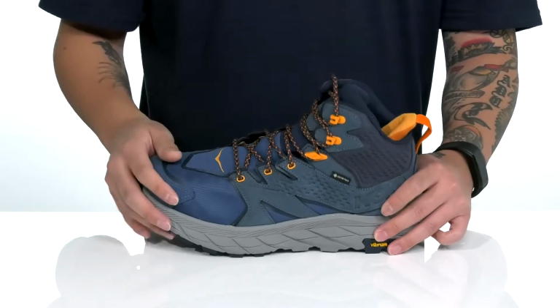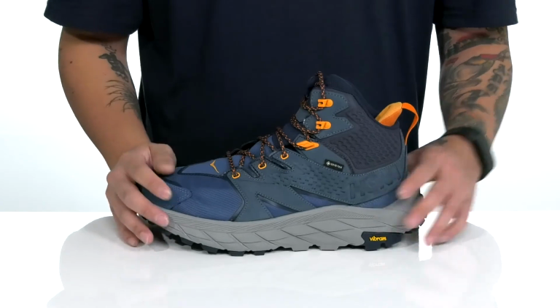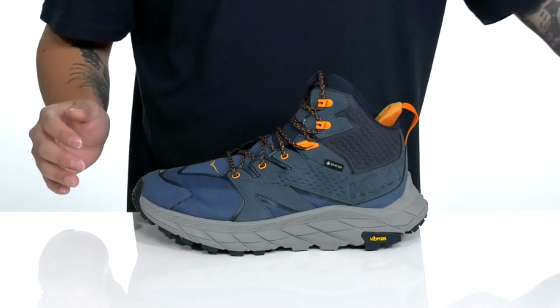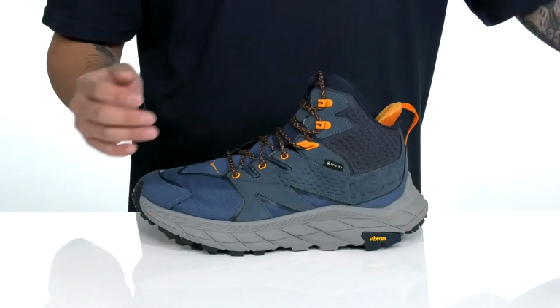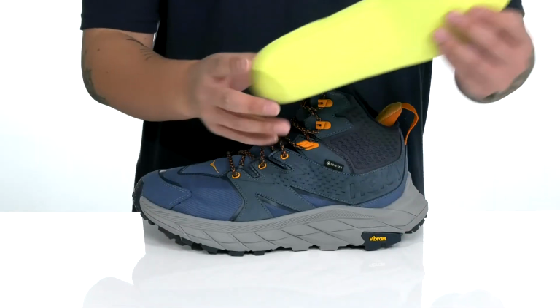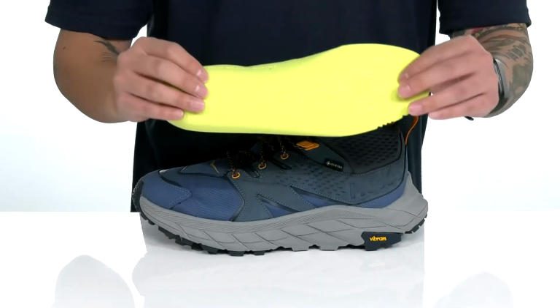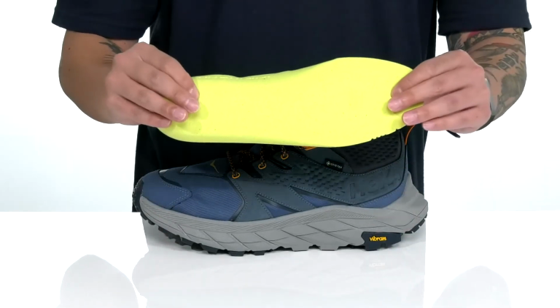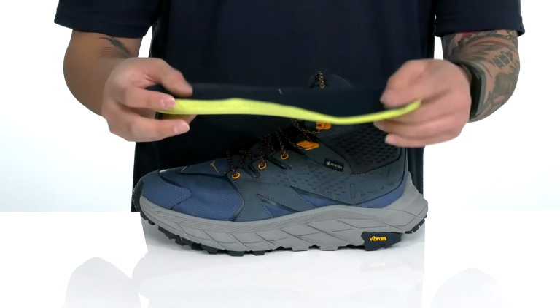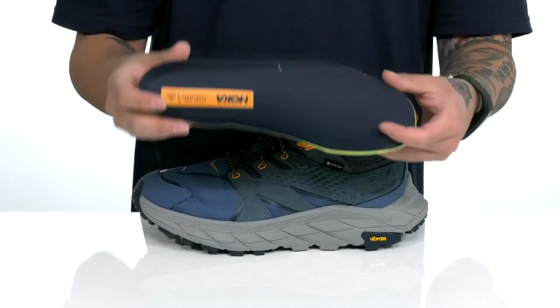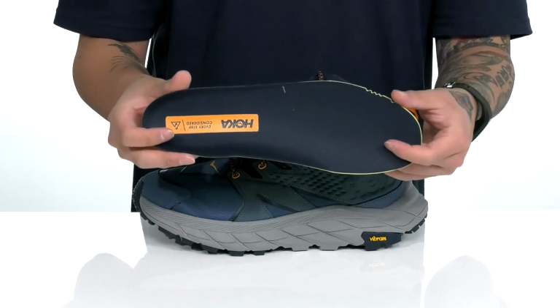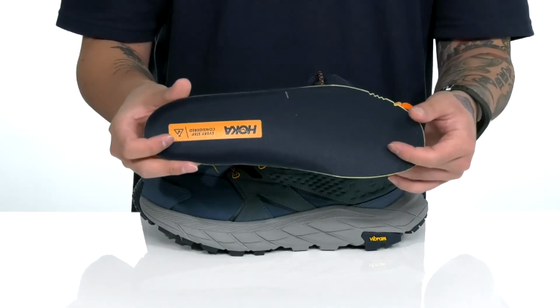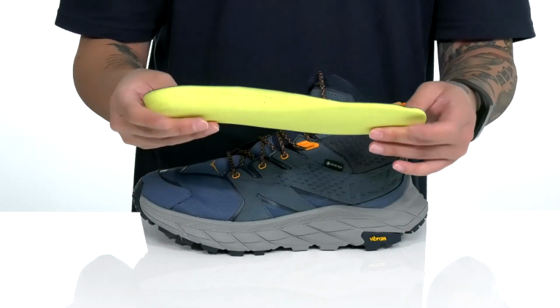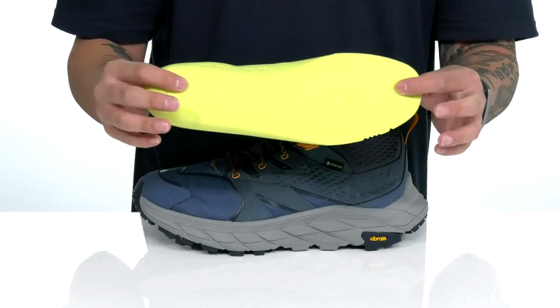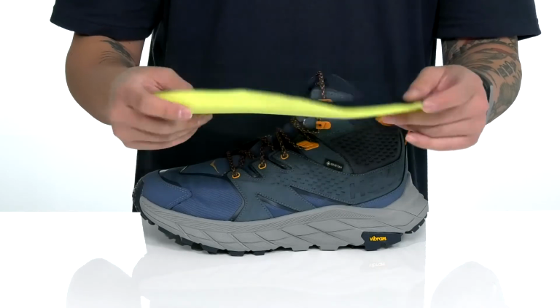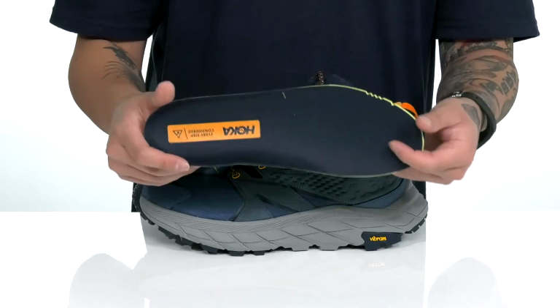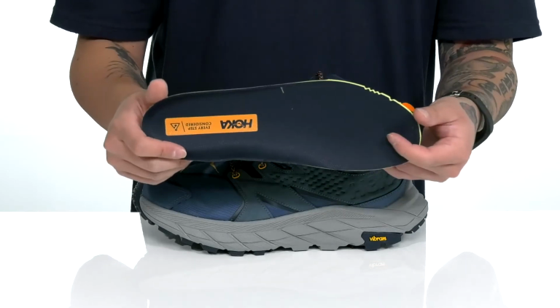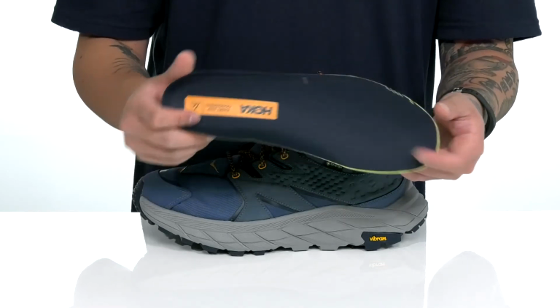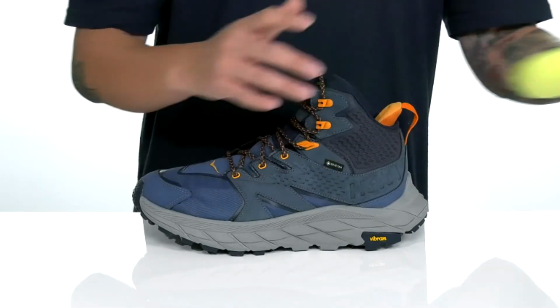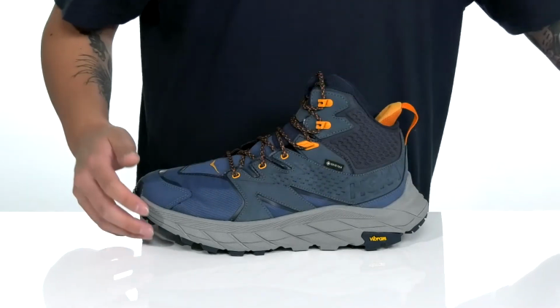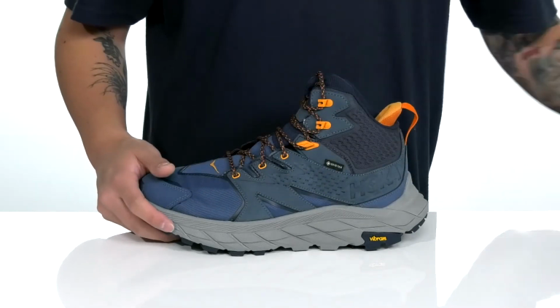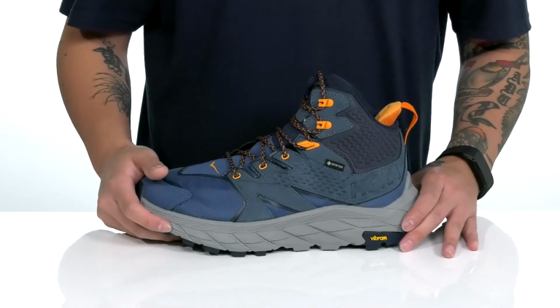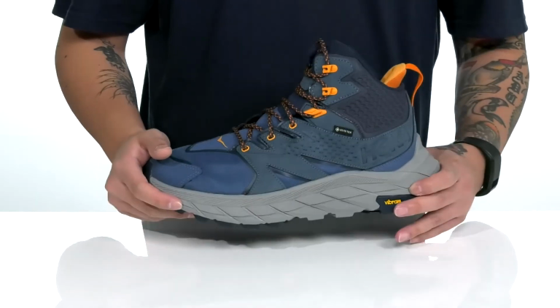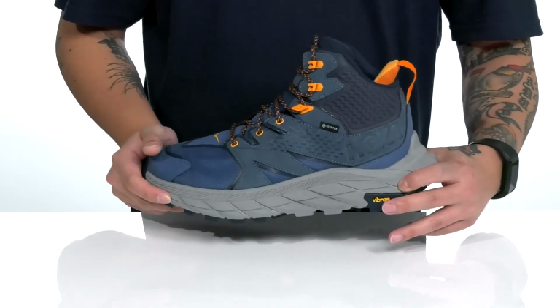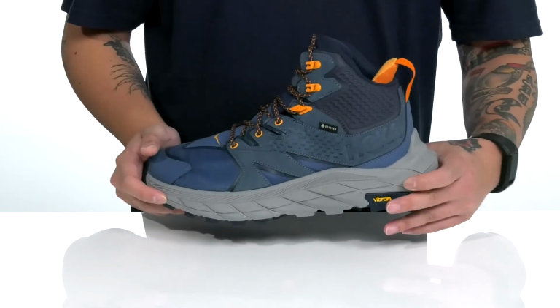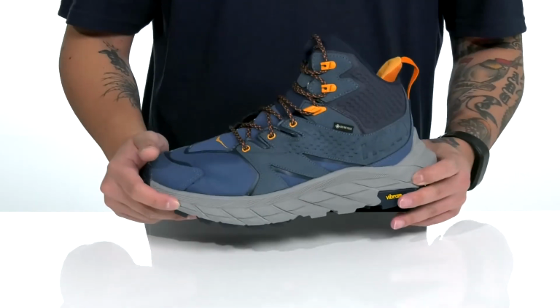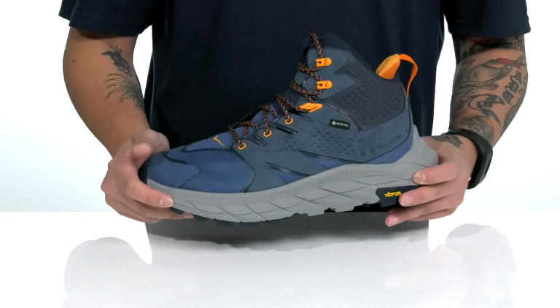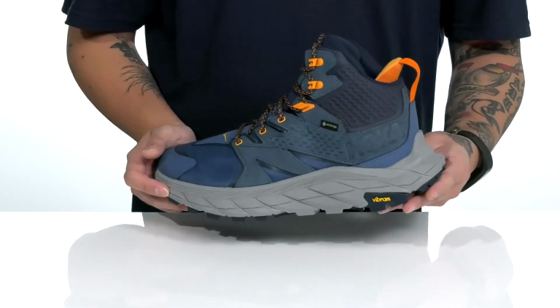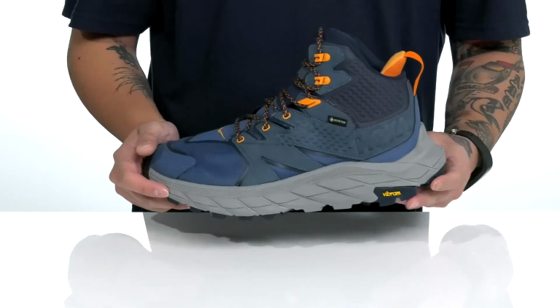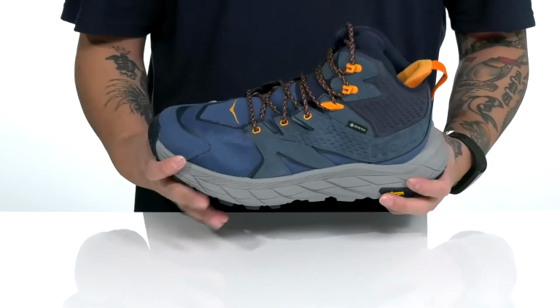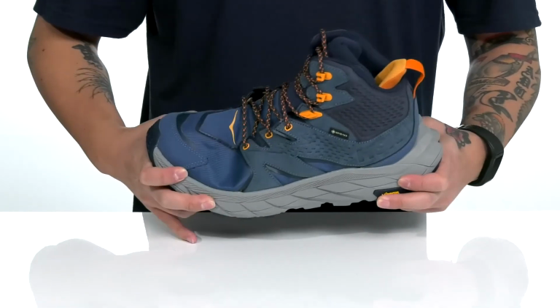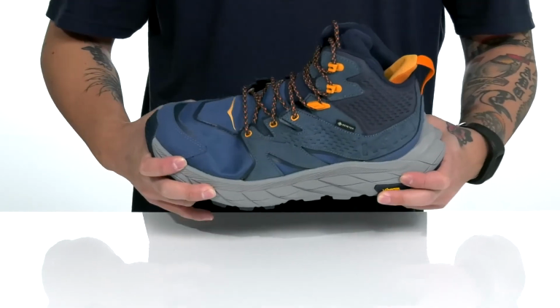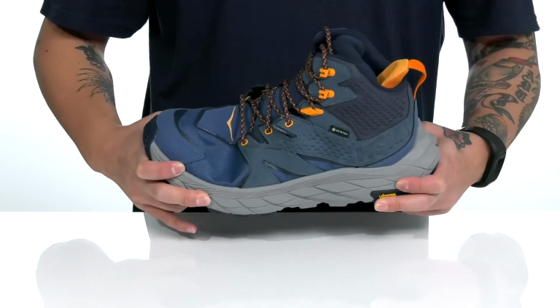A soft, quick-drying textile lining and a removable OrthoLite foam footbed help absorb shock, keep you comfortable, and promote a healthy foot environment with antimicrobial properties. This all sits on top of a lightweight, thick, shock-absorbing foam midsole with a sturdy, flexible design.